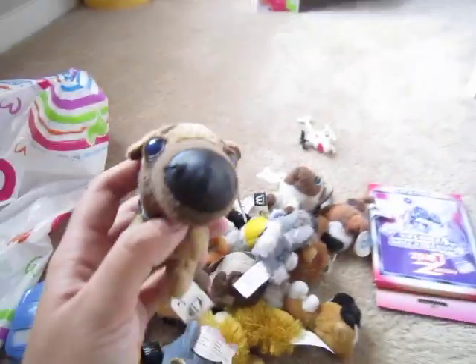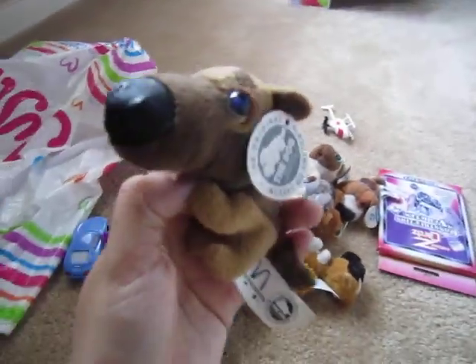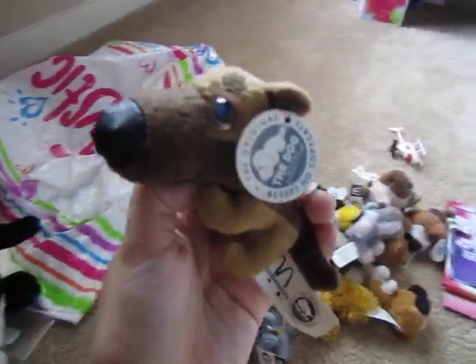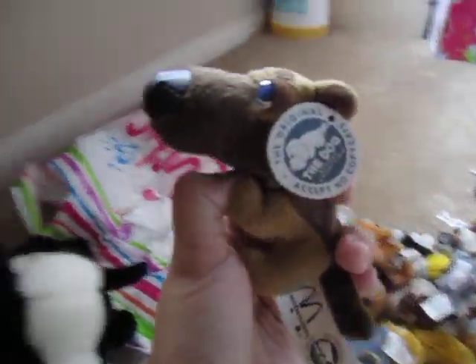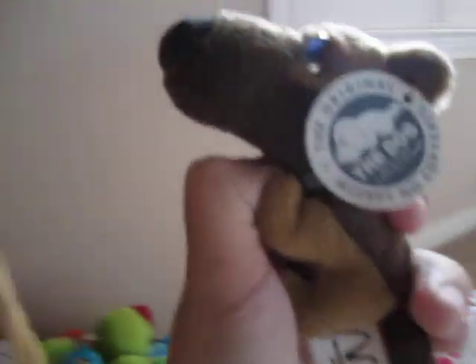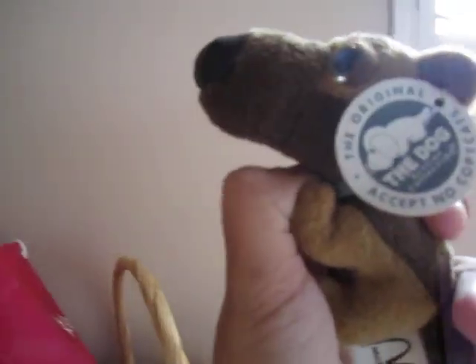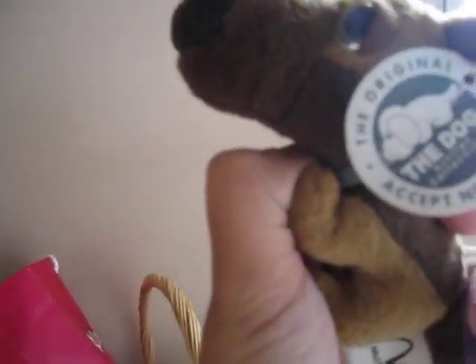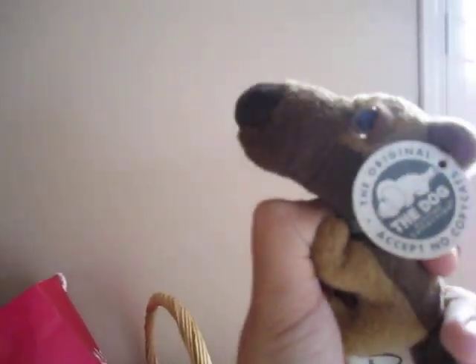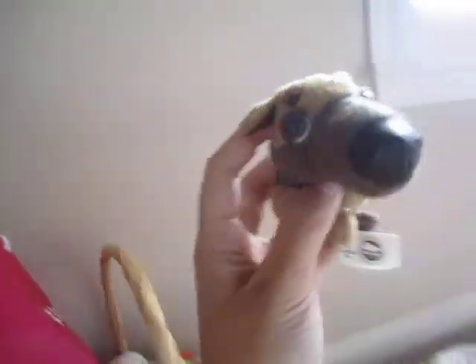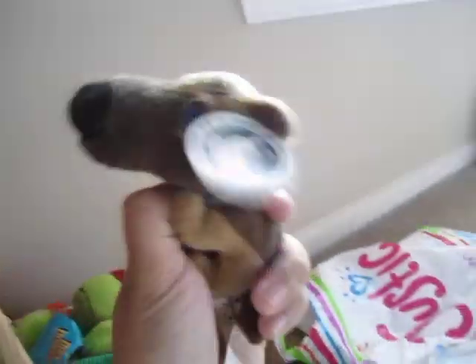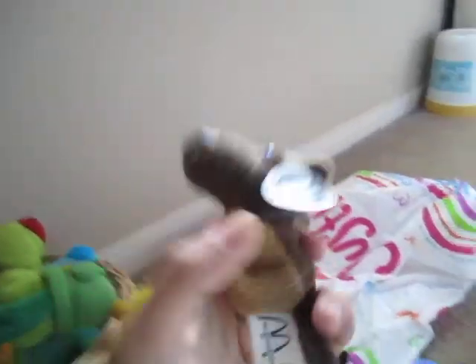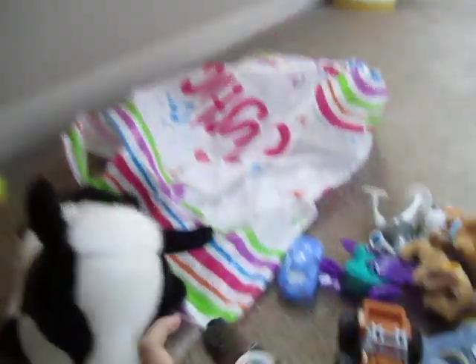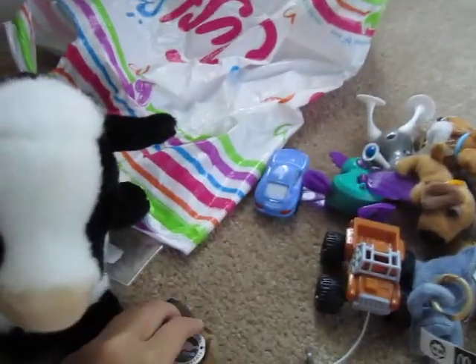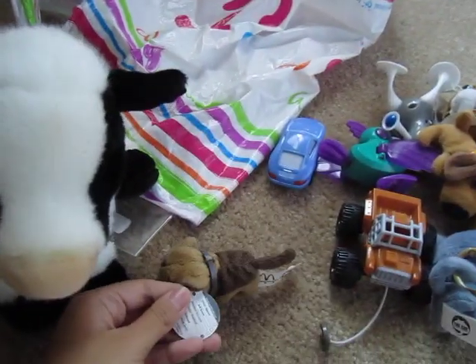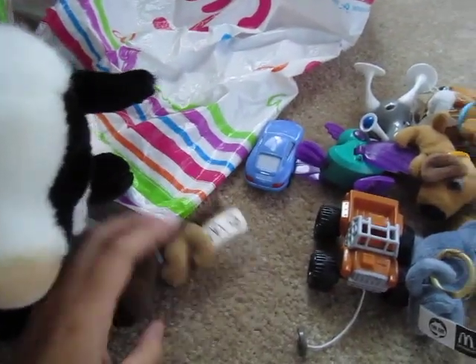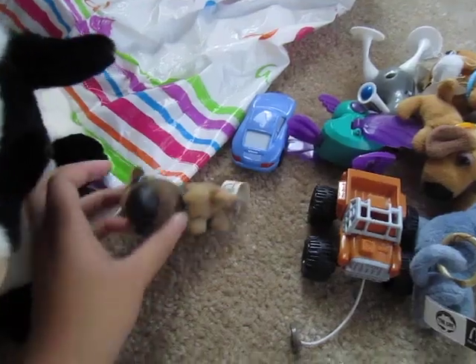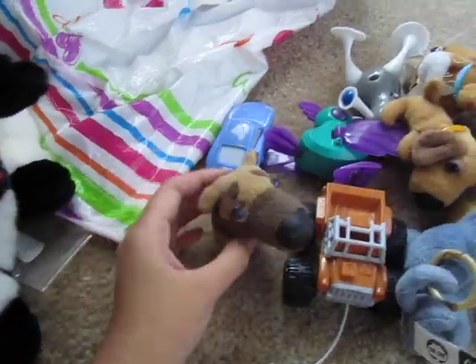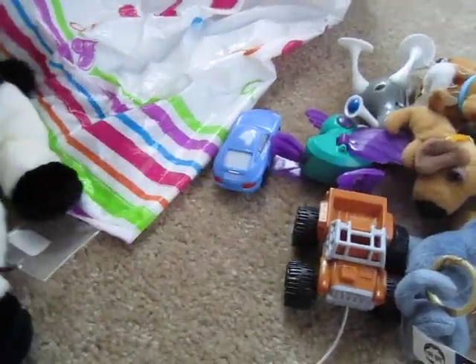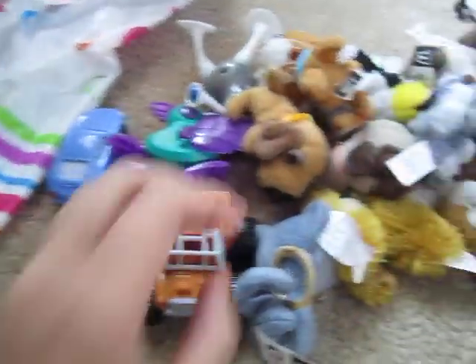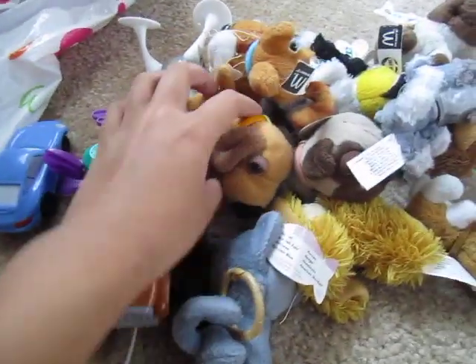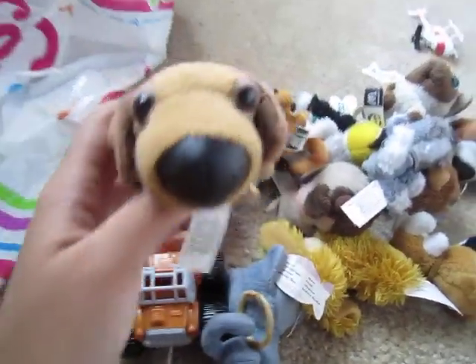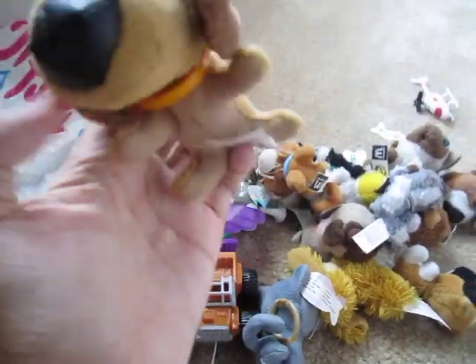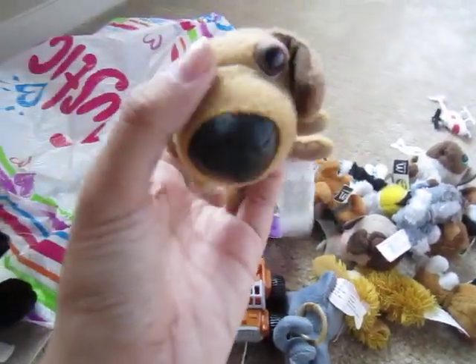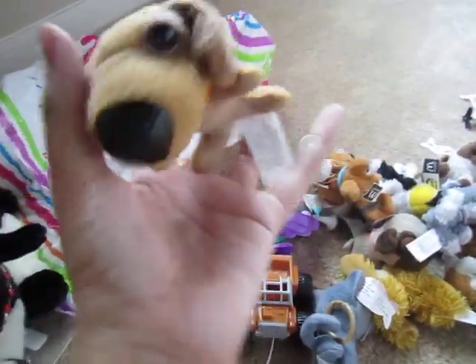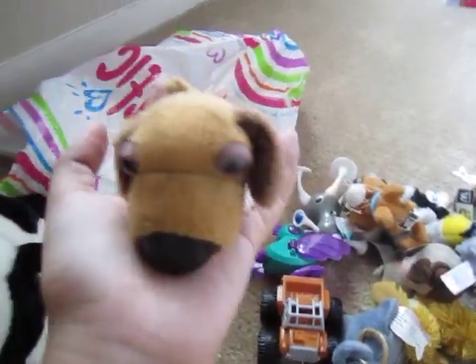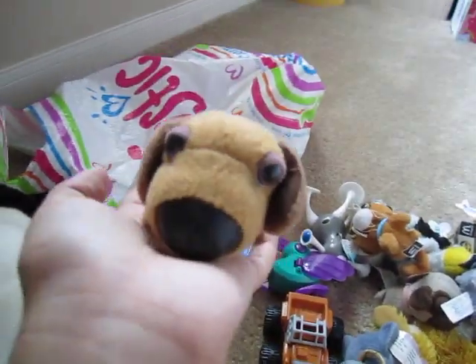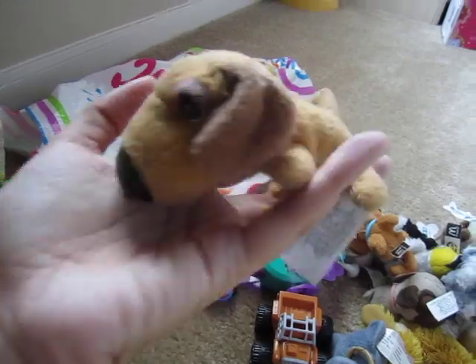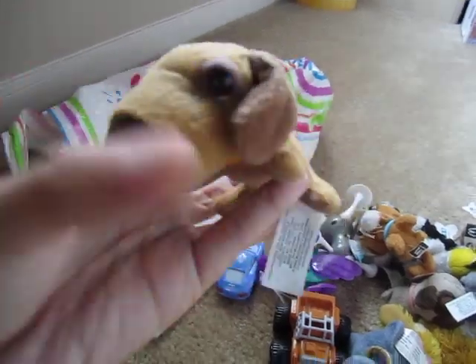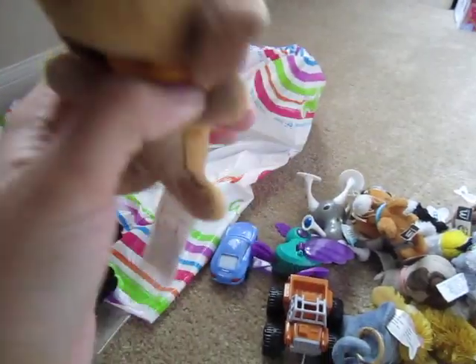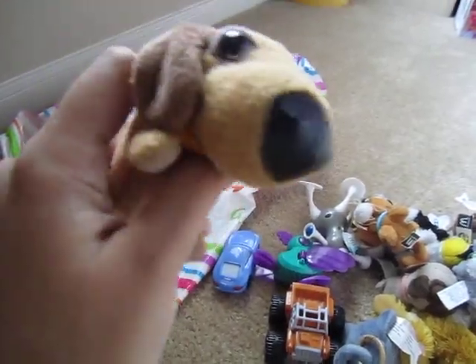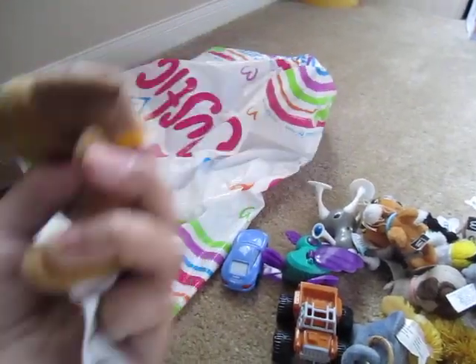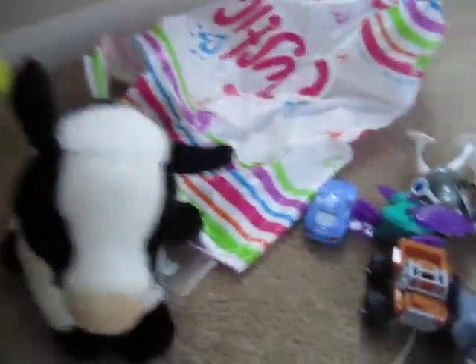Okay so this one is the German Shepherd, and I love how his nose is like out there, it's really cute, he's adorable. Here's this super duper cute one, it's the Dachshund, and she's adorable — I love Dachshunds.